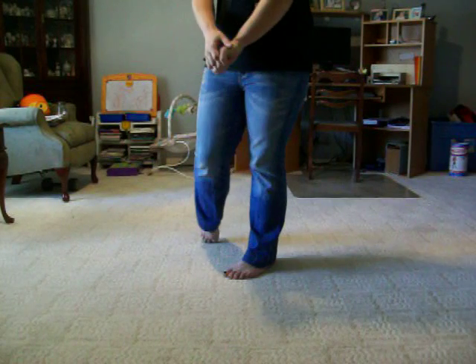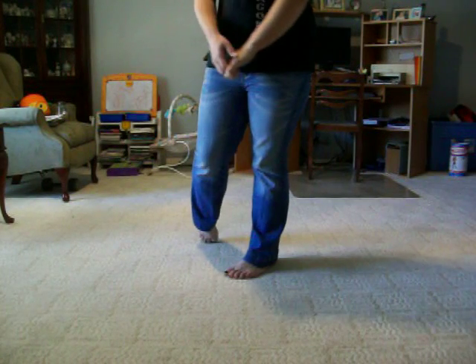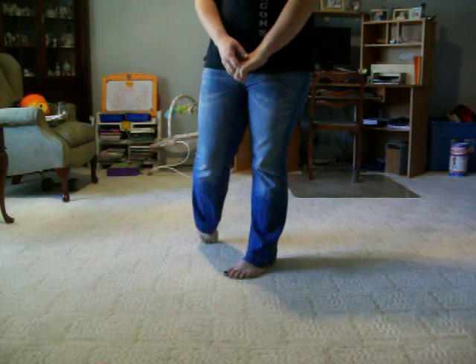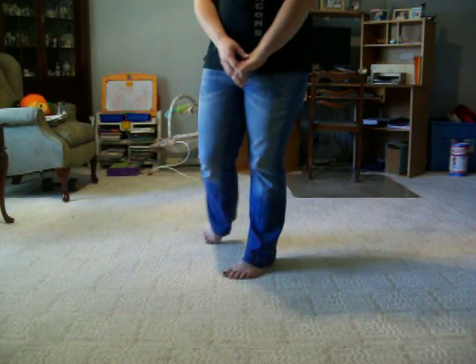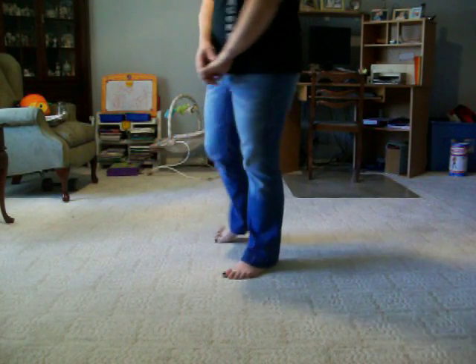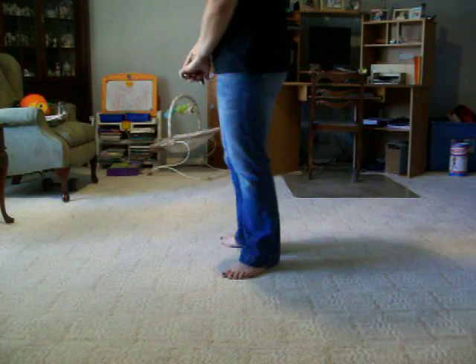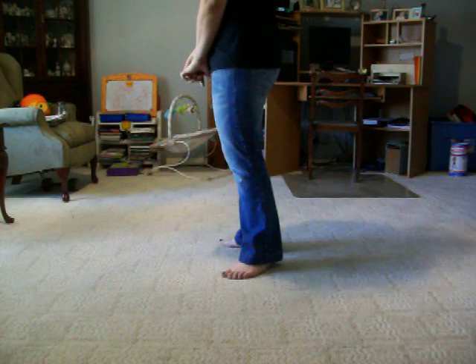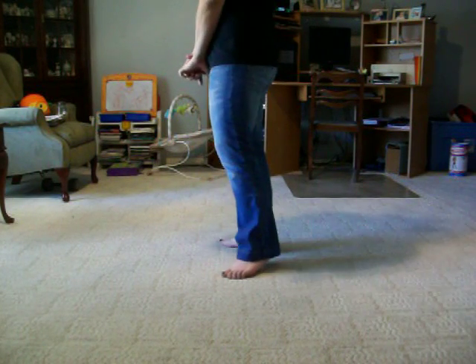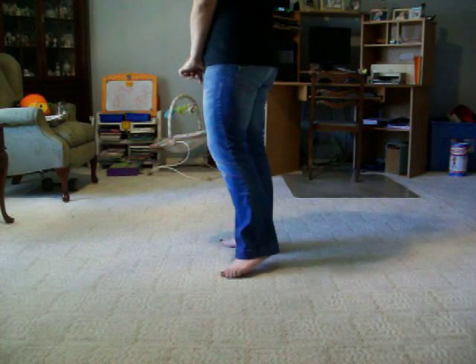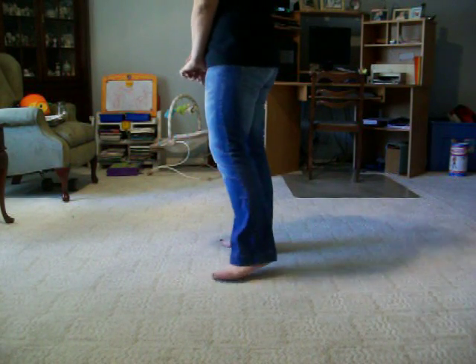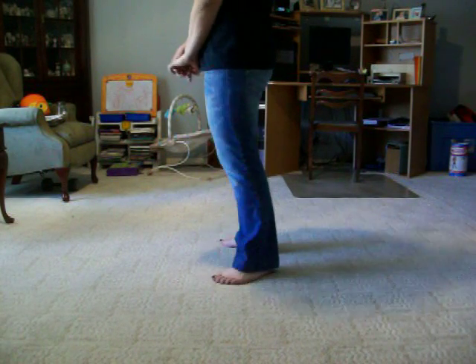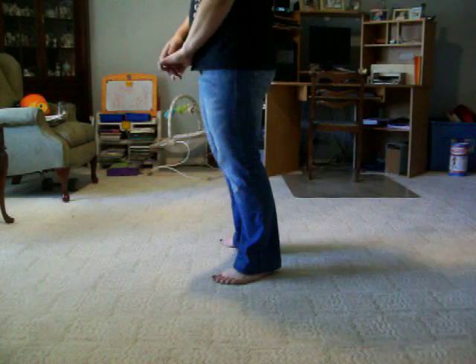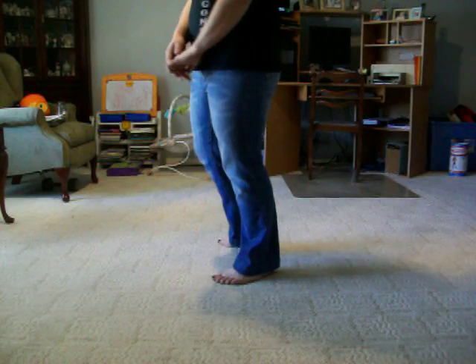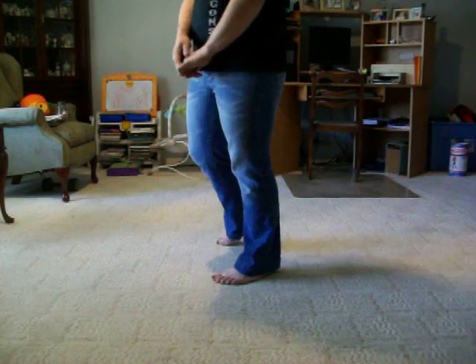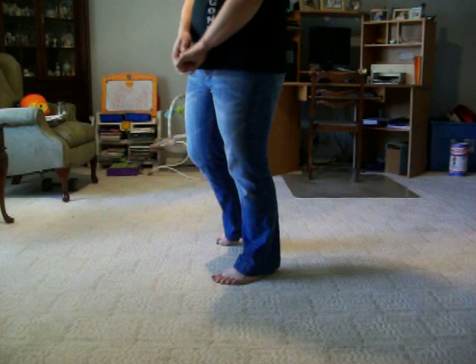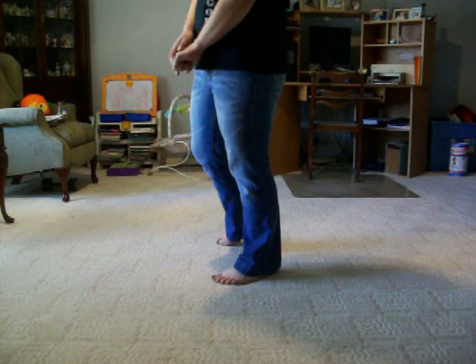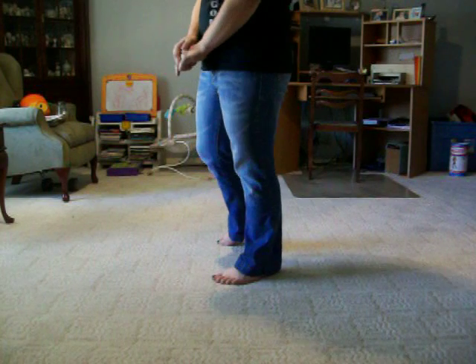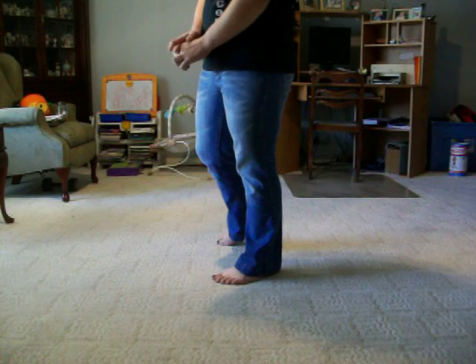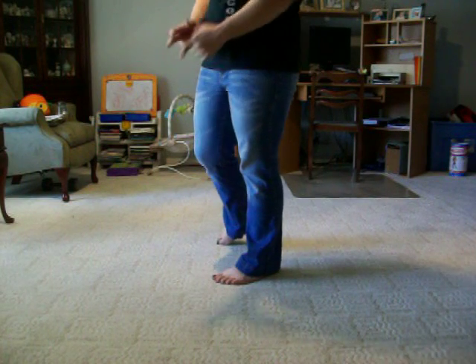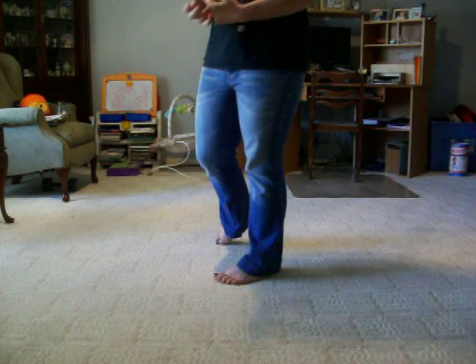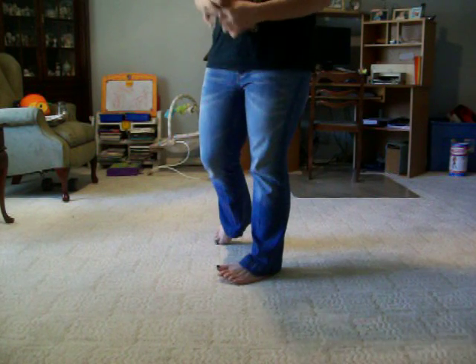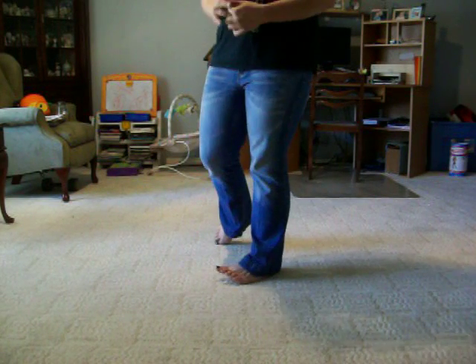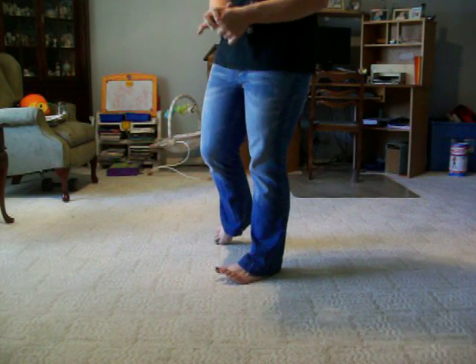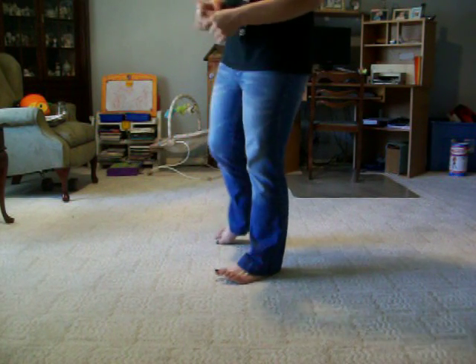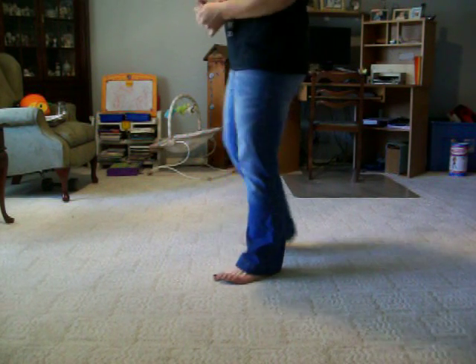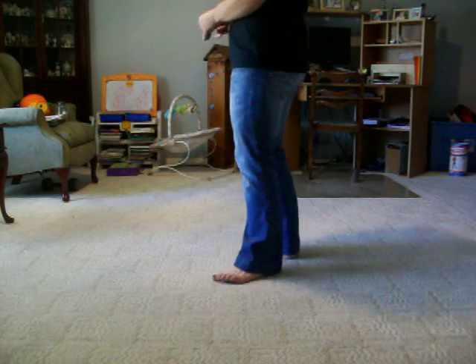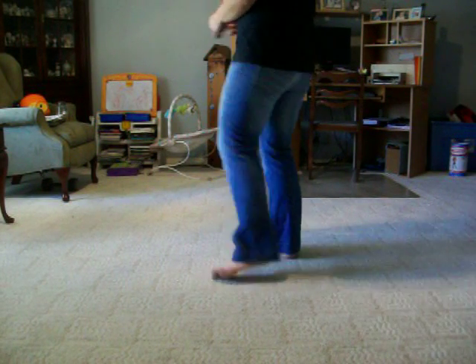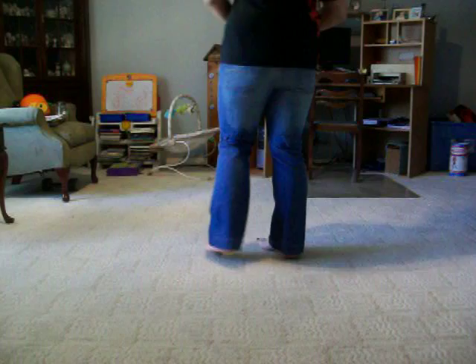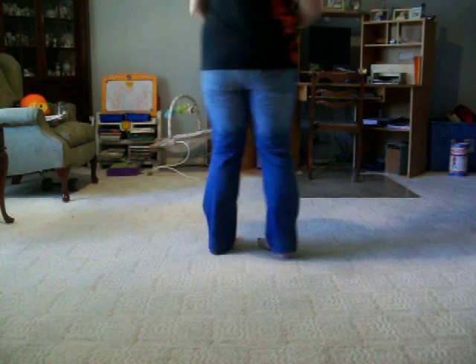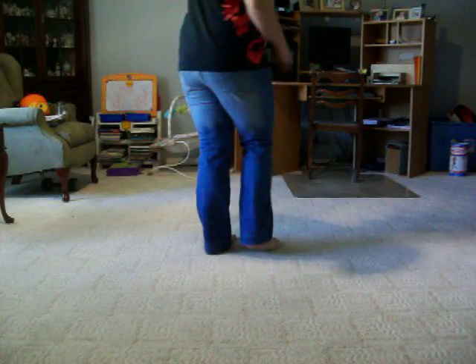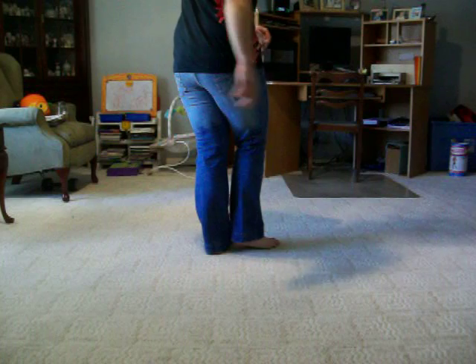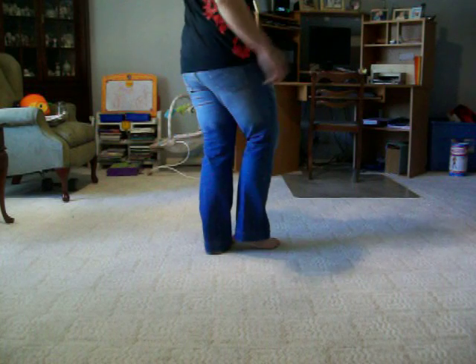Today we're doing Bombshell Stomp. It's probably not going to be totally choreographed because I really don't remember how it's choreographed, but you're just going to deal with it because you're watching me.